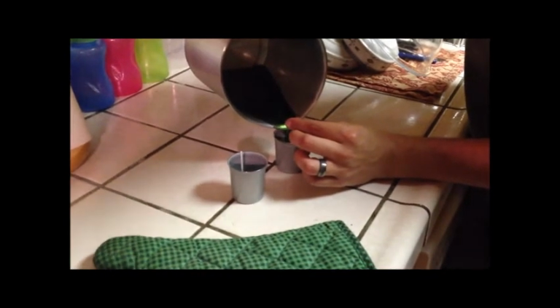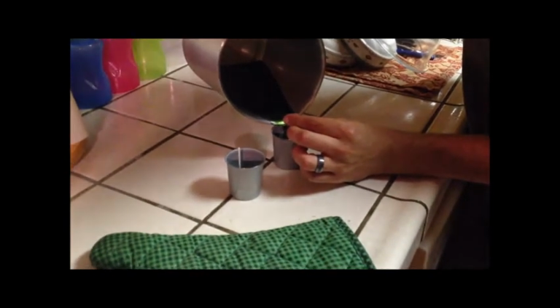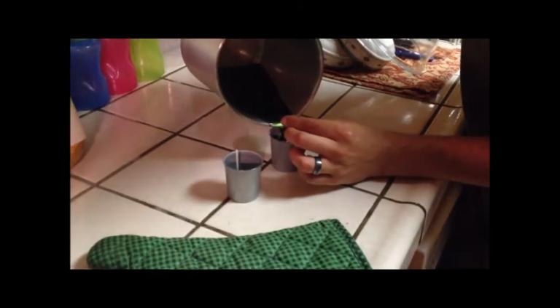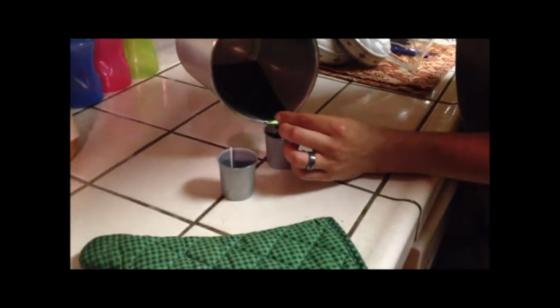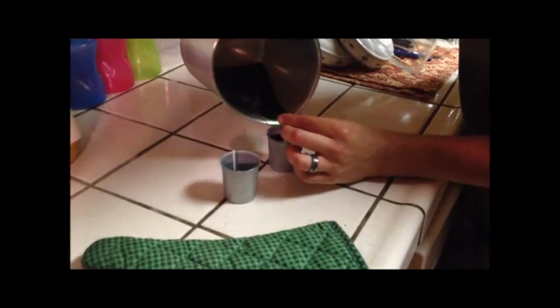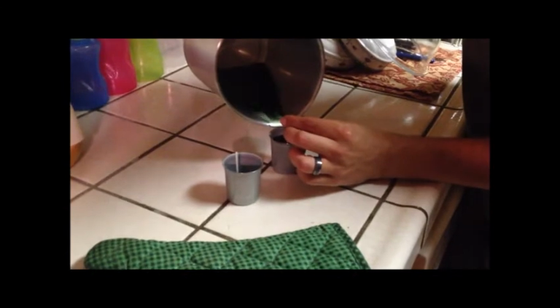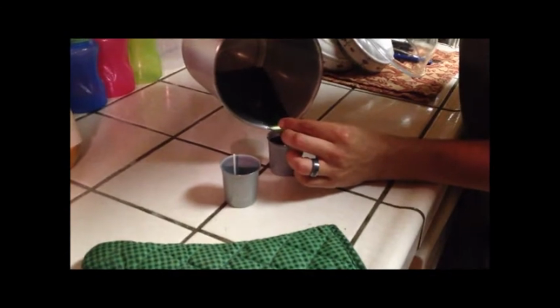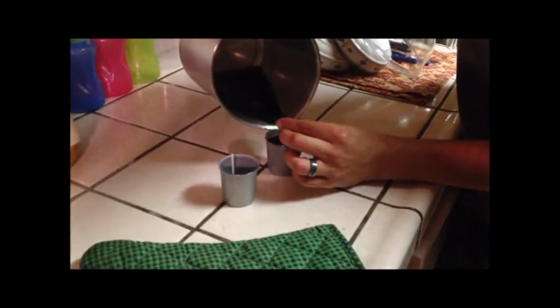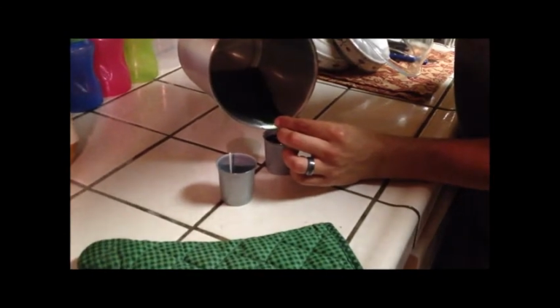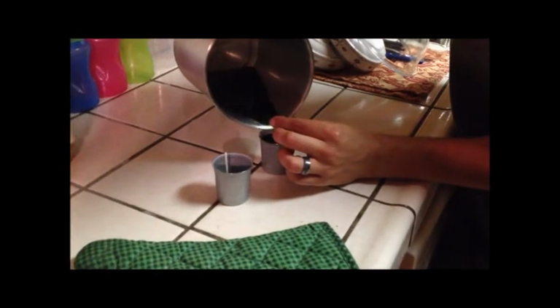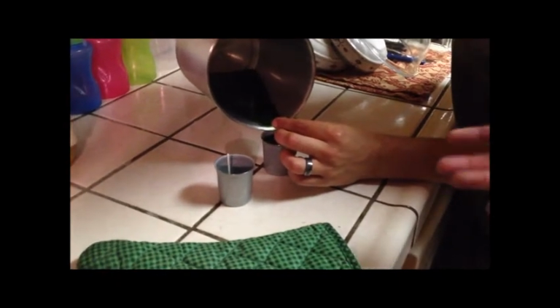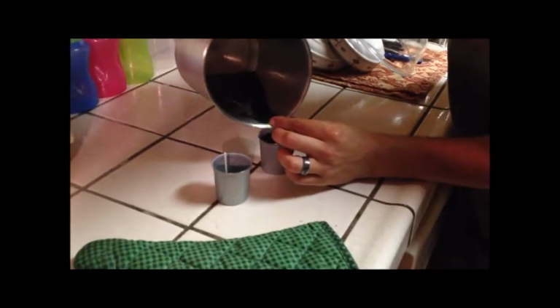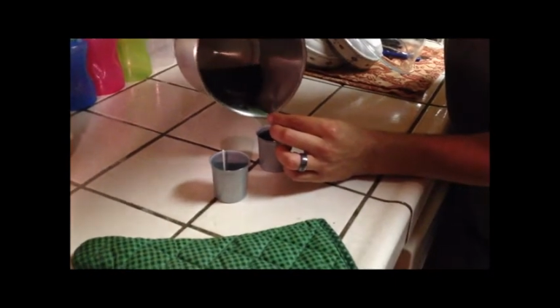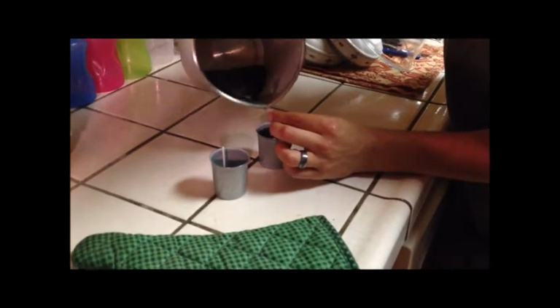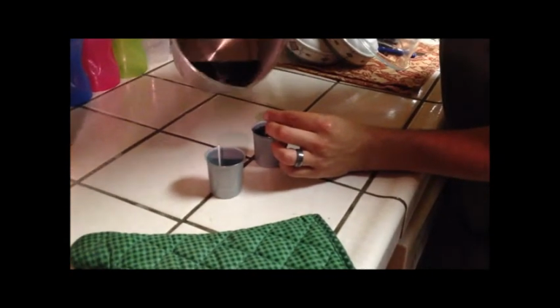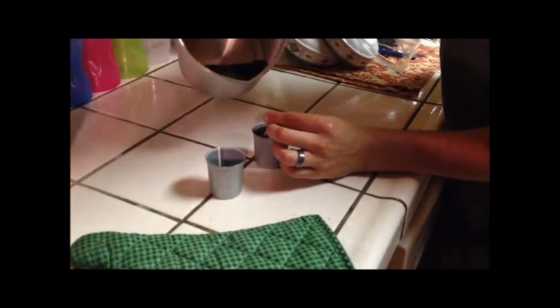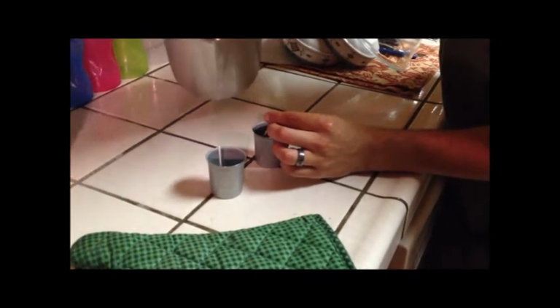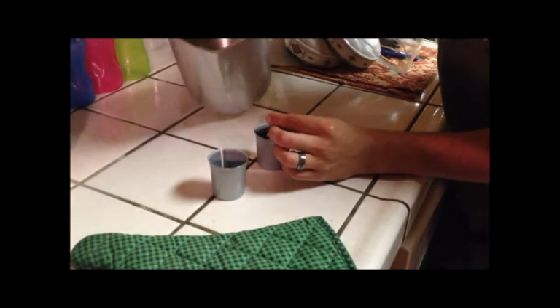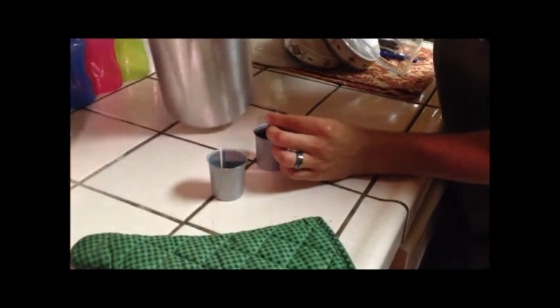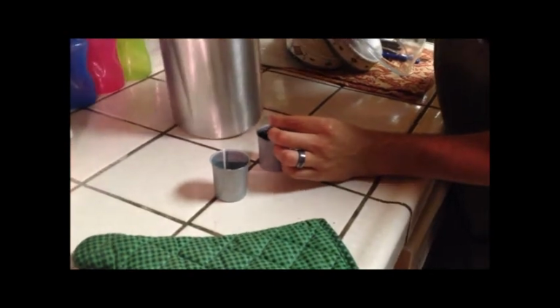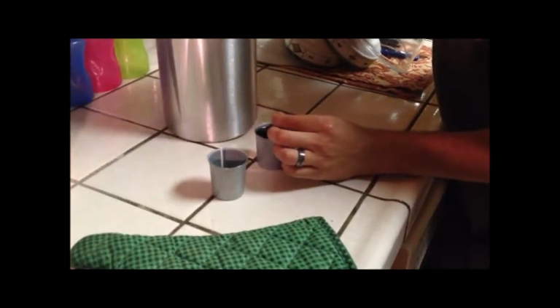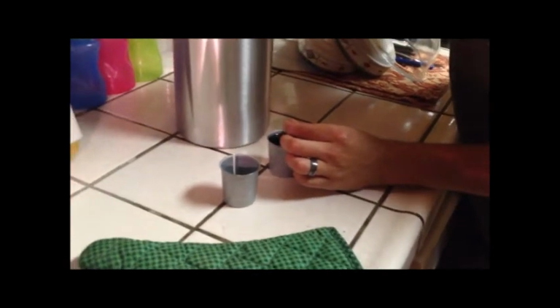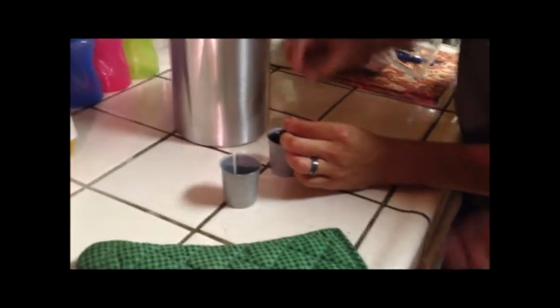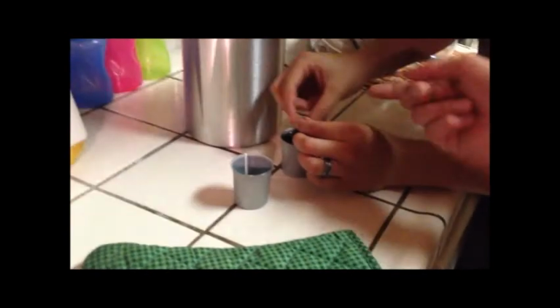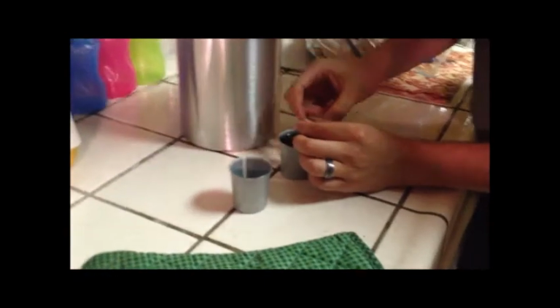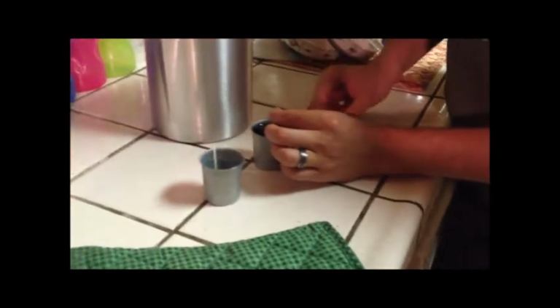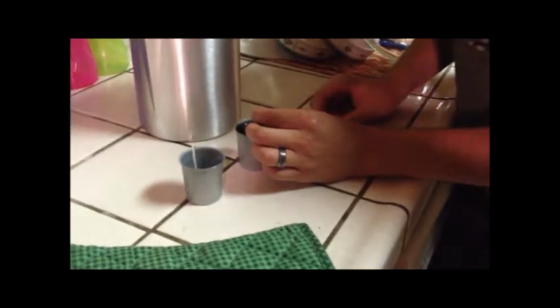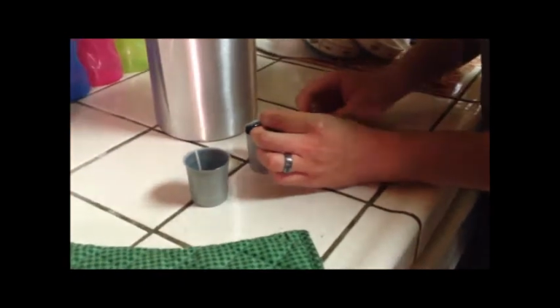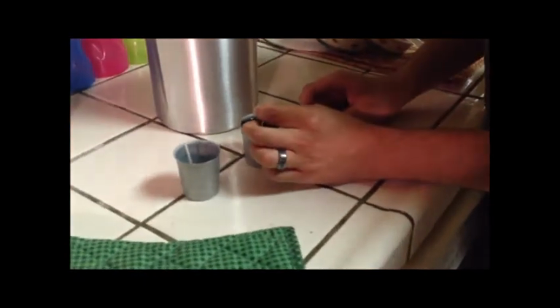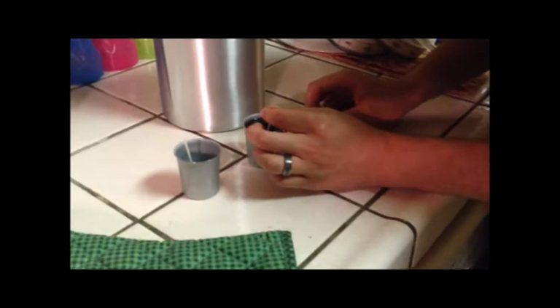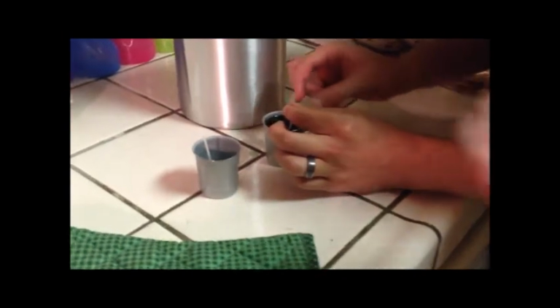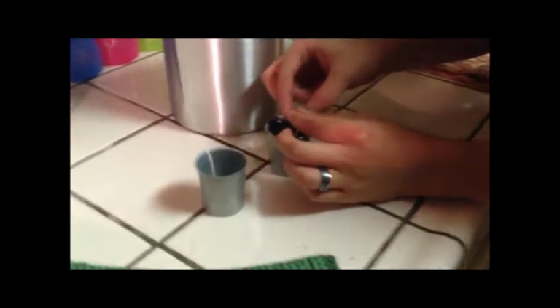Now the slower you pour it, the less air bubbles are in there. And the hotter that it is, closest to 190 degrees, the easier it will be to remove the mold, the outside shell, because you will eventually have to take it out for the final version of the candle.